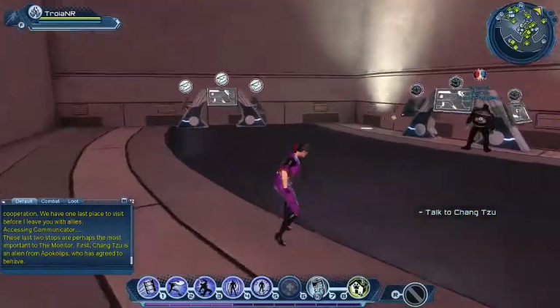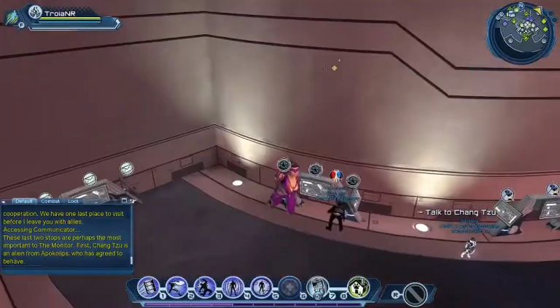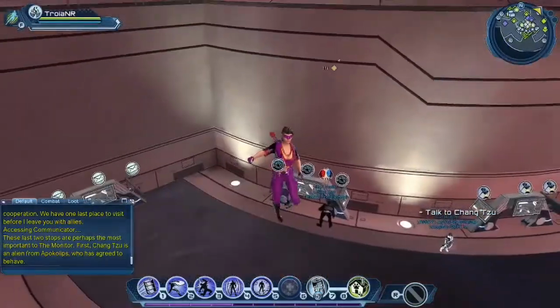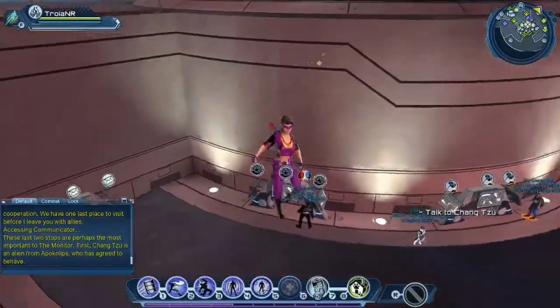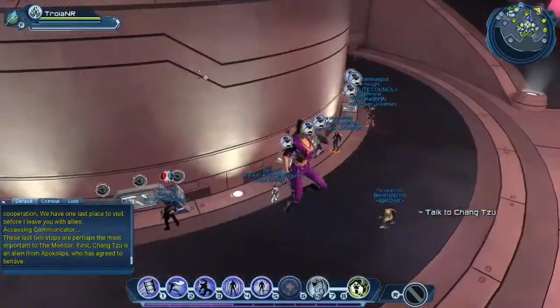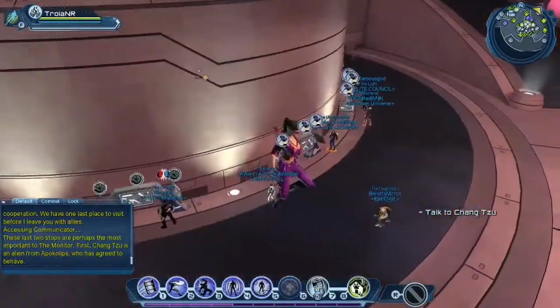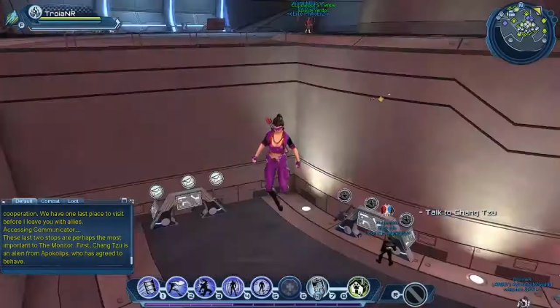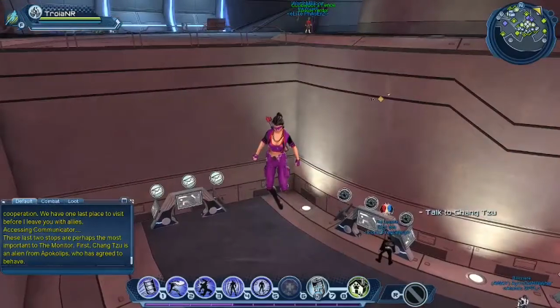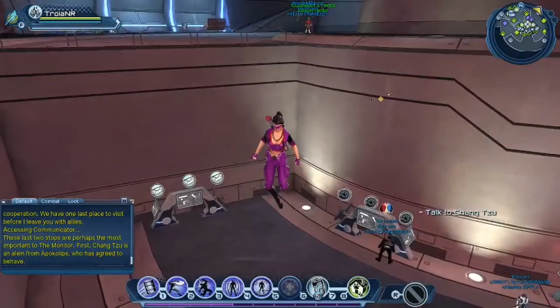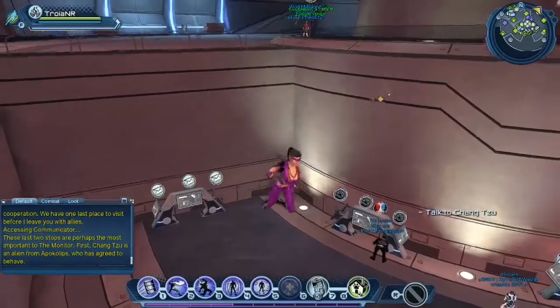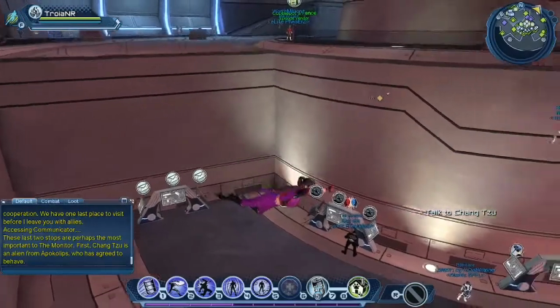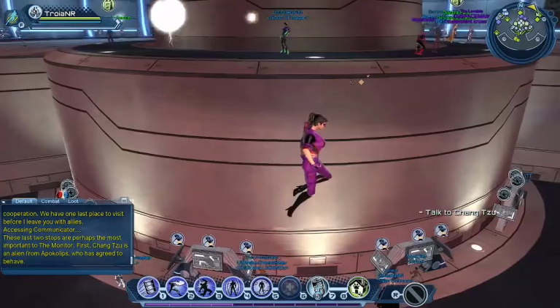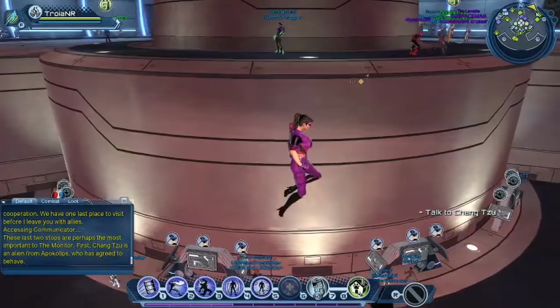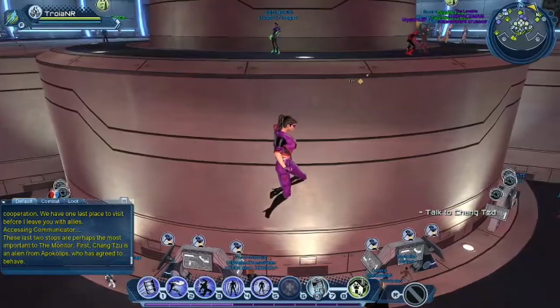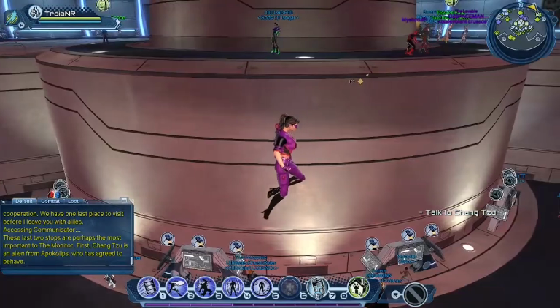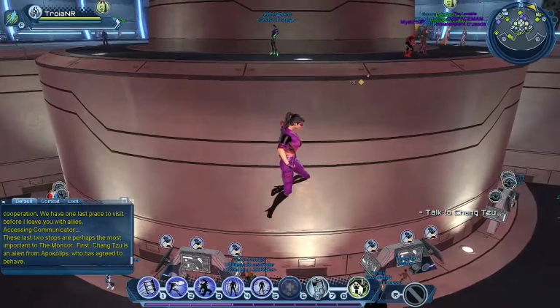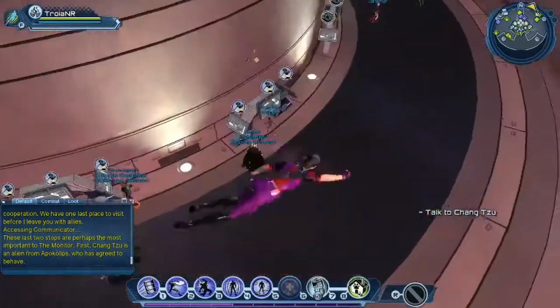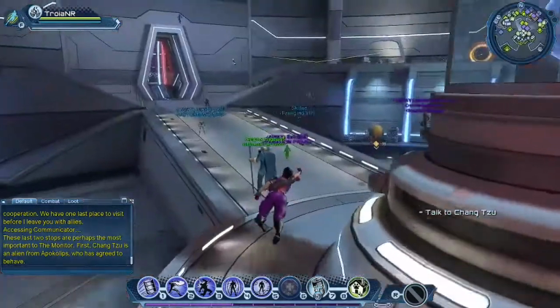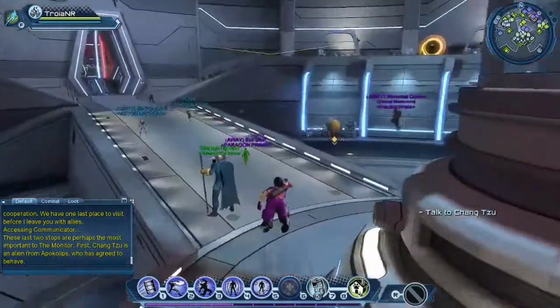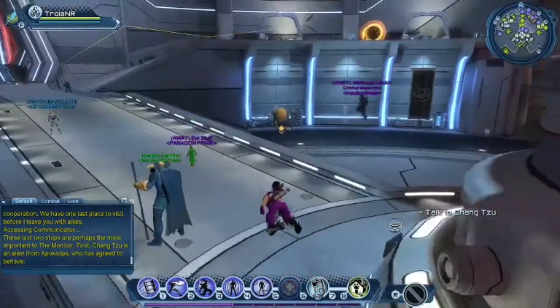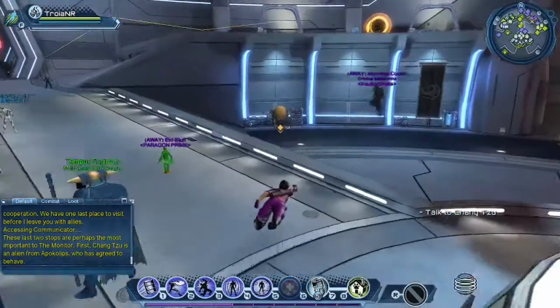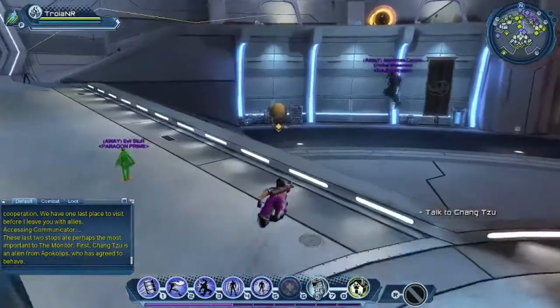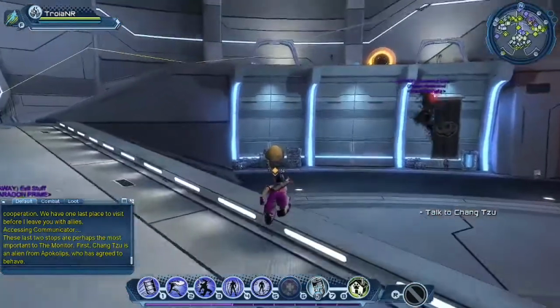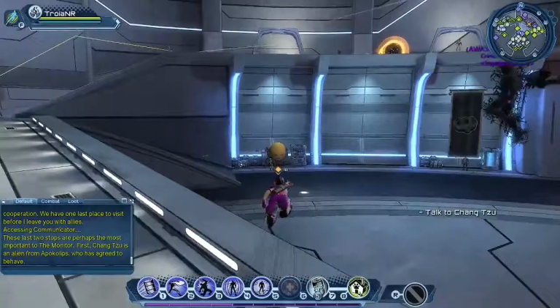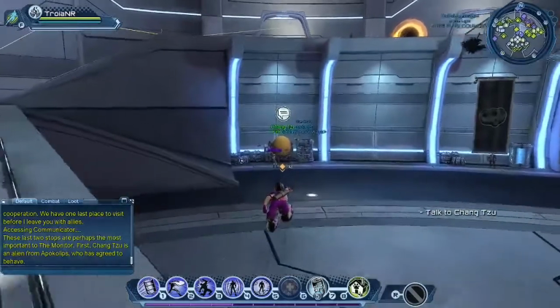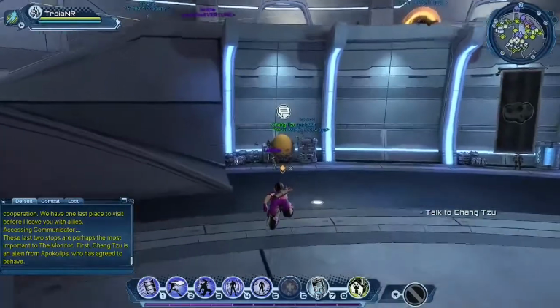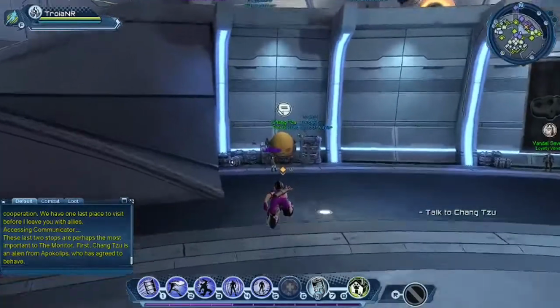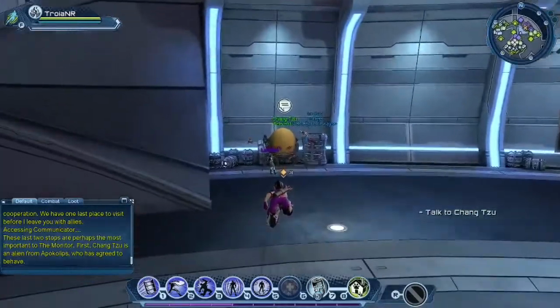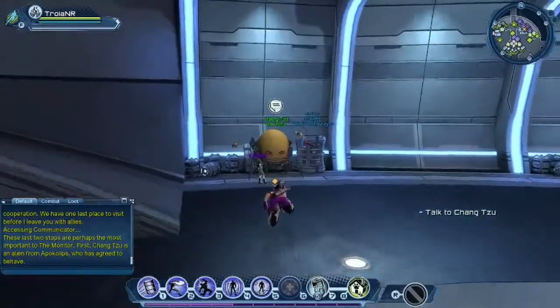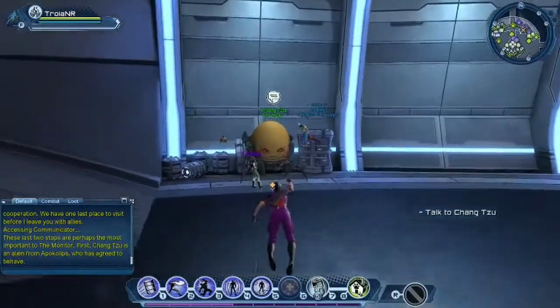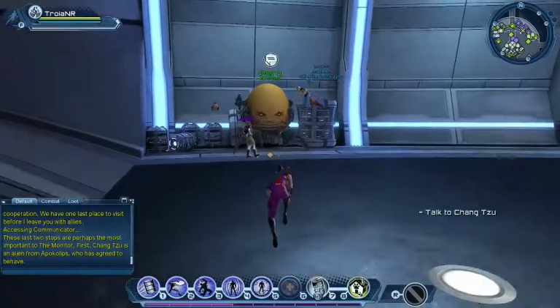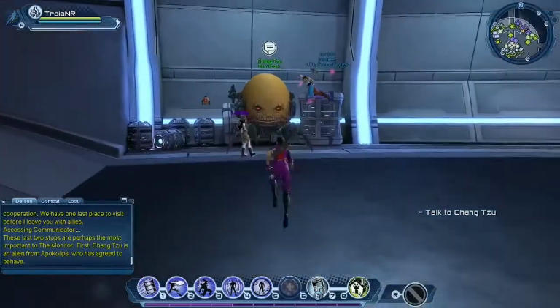Down here I forgot to mention — we also have the mail, bank, and broker like you normally would in the Watchtower or Hall of Doom. Next we're talking to Shang Tzu, who is the vendor over here. Combat pets with different functions and different power levels, all depending on what you need. And if you have any trouble, he can provide additional support.